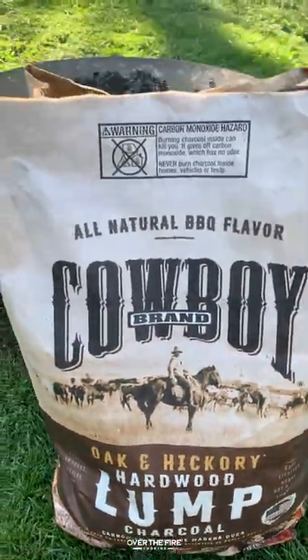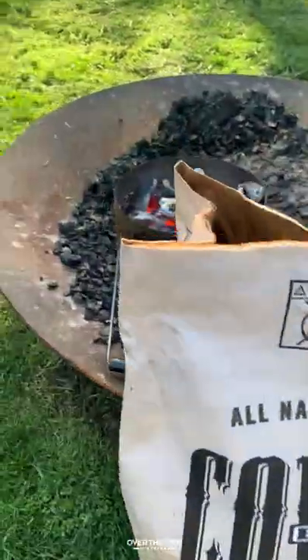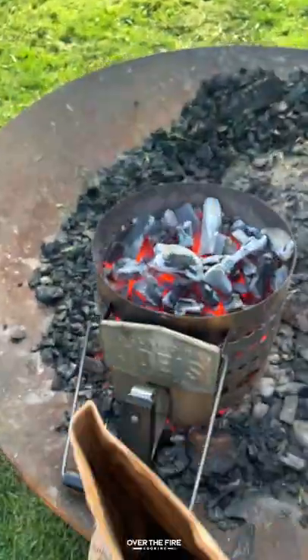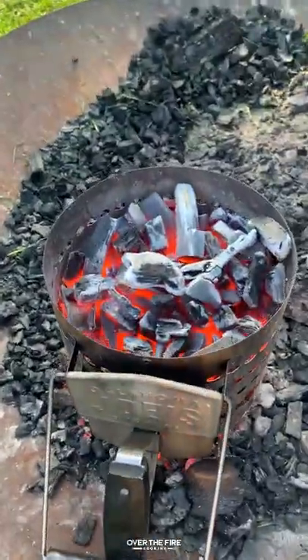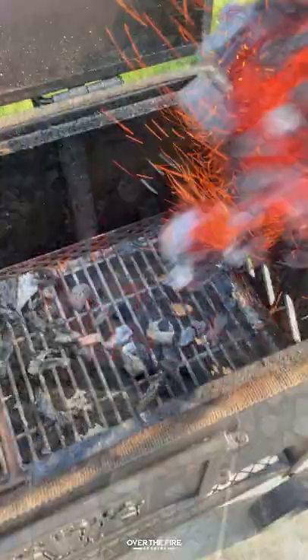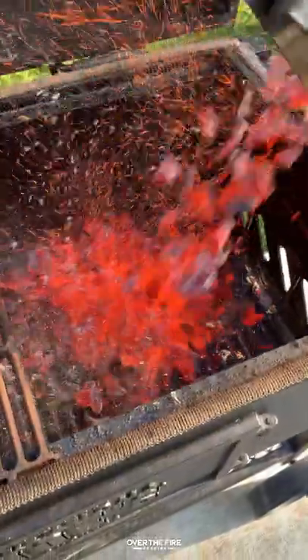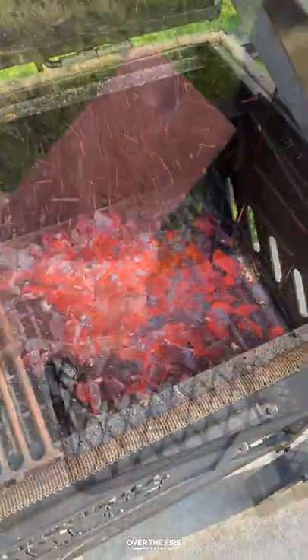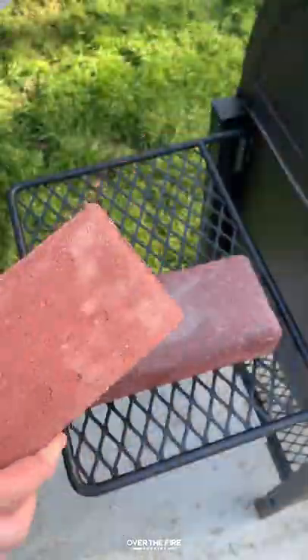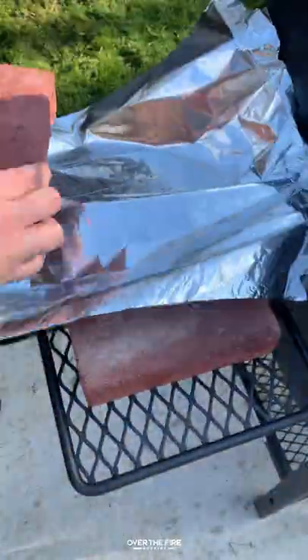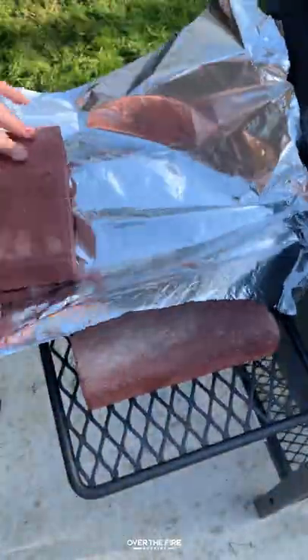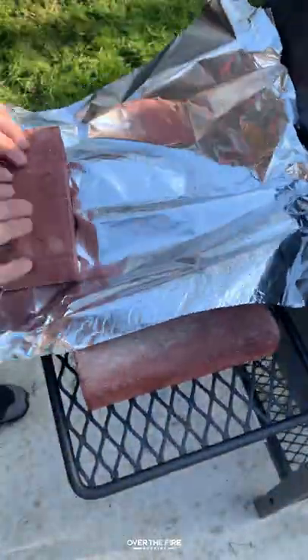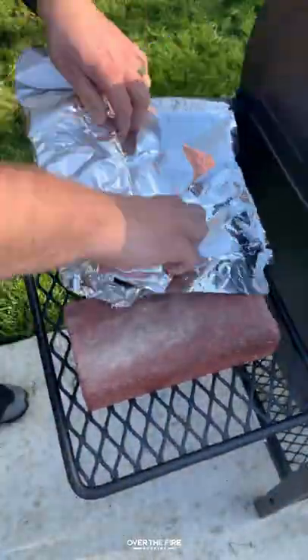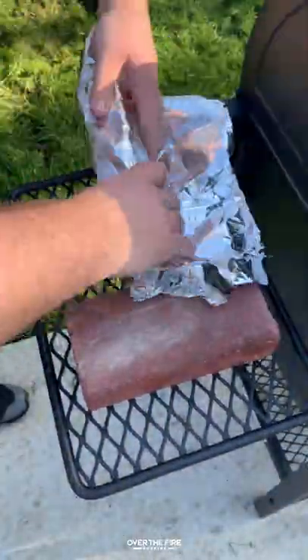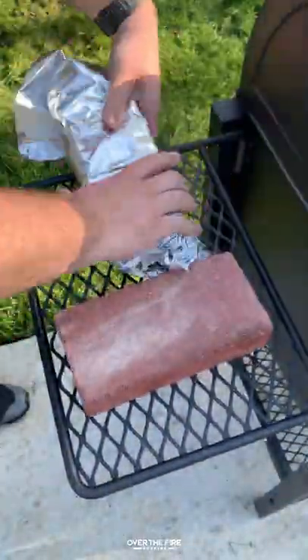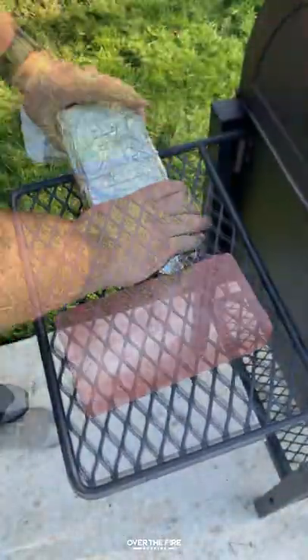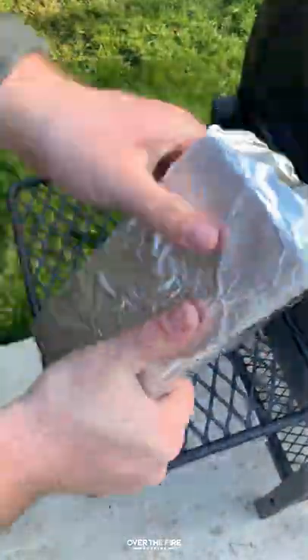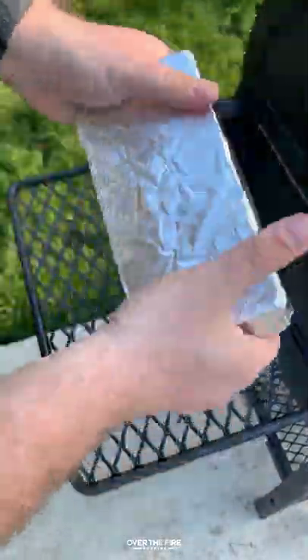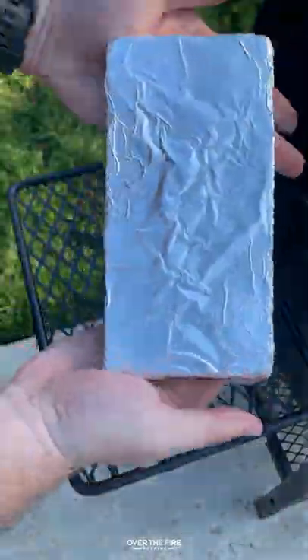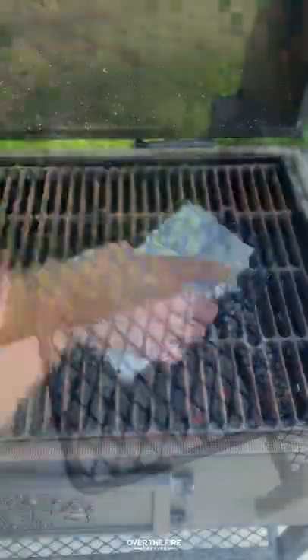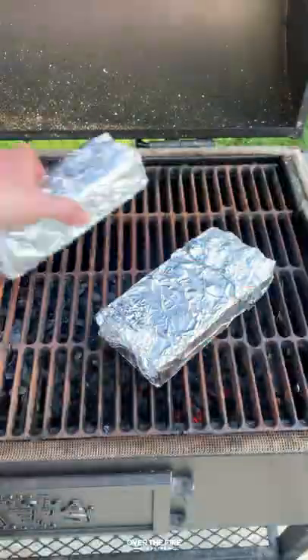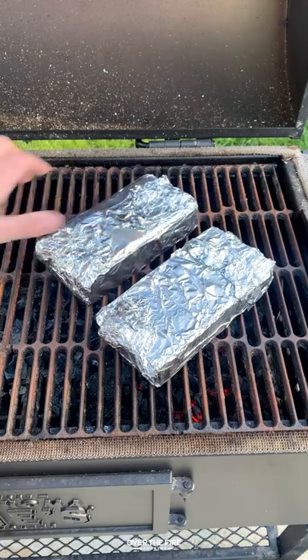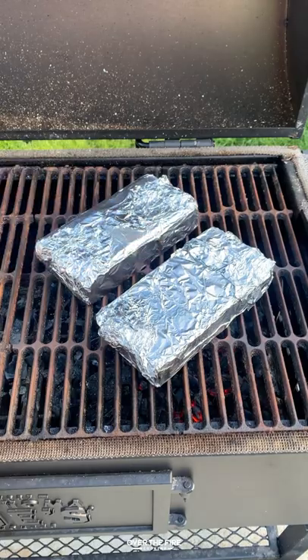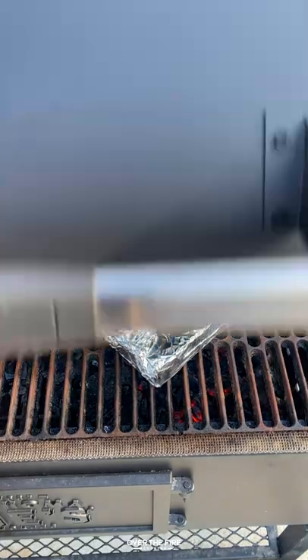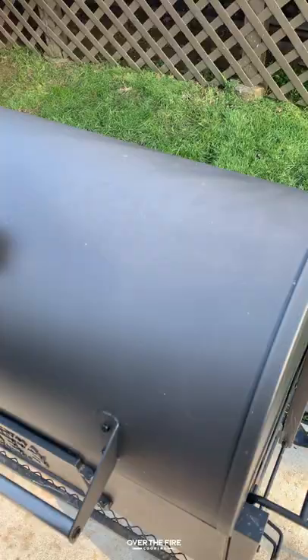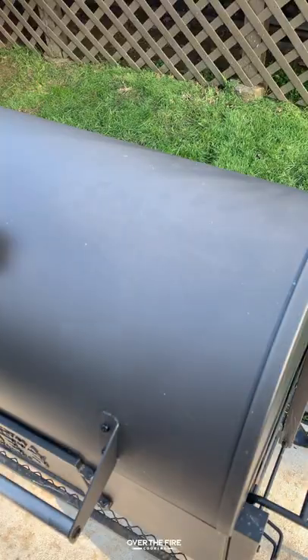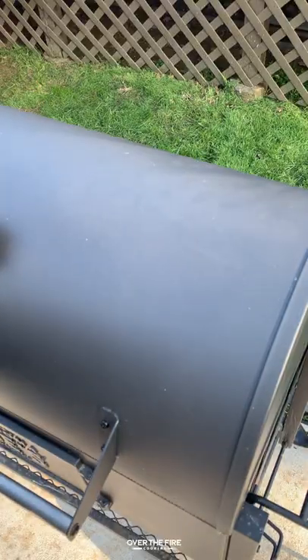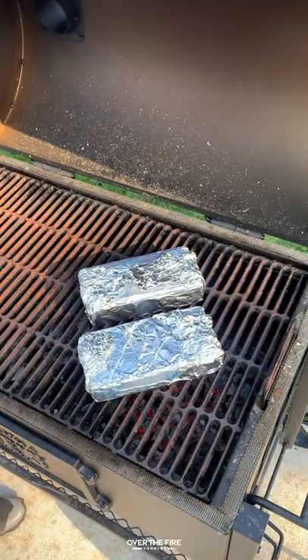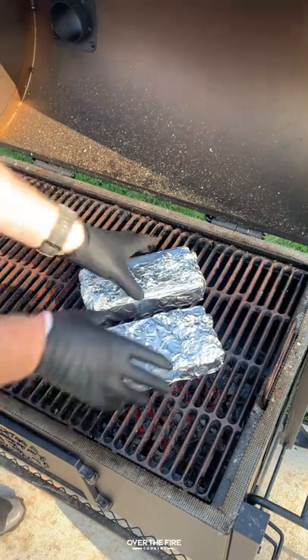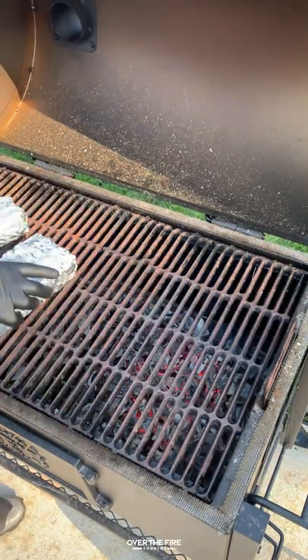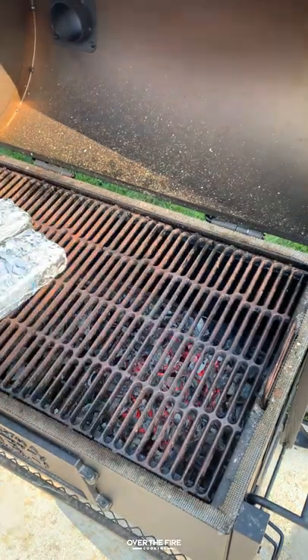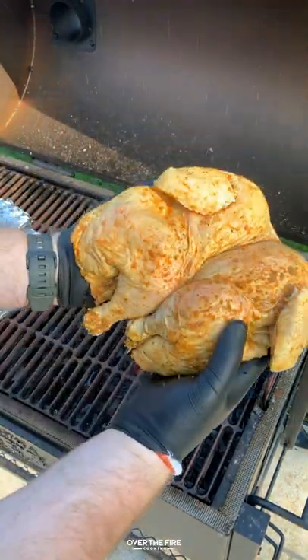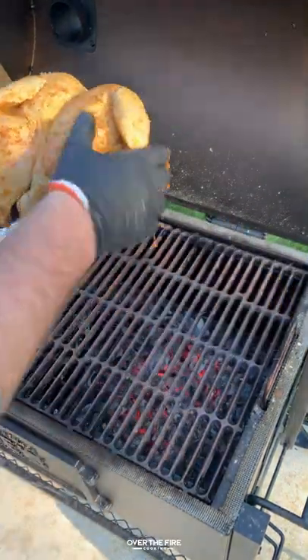We're going to preheat our cowboy charcoal to a two-zone indirect style cooking, wrapping some fire bricks in aluminum foil. We are going to set that directly over the coals to preheat for five minutes.